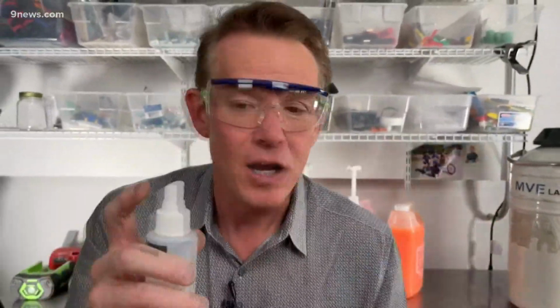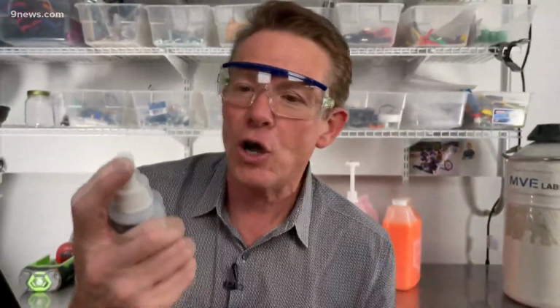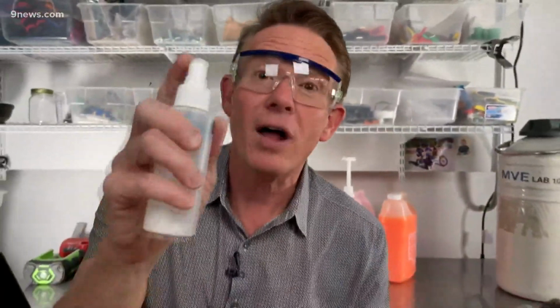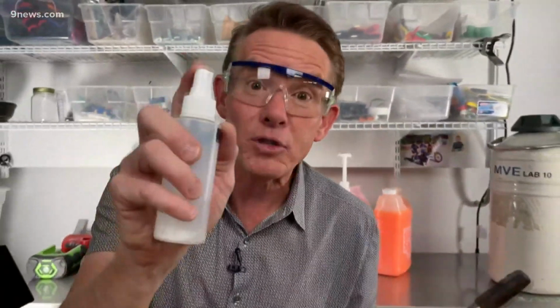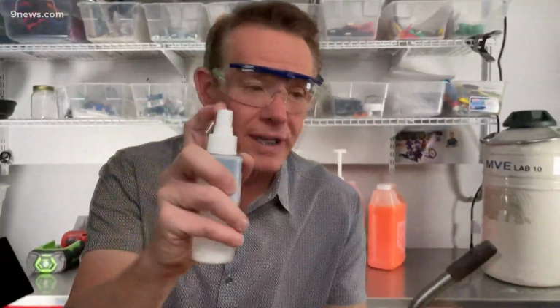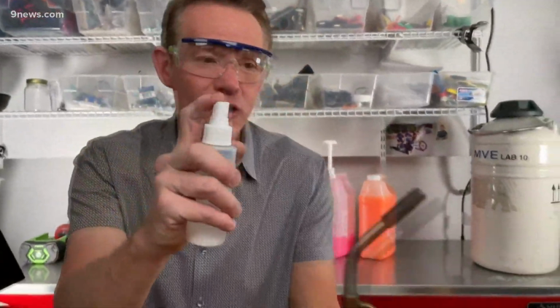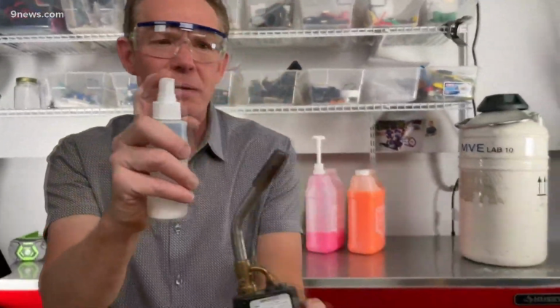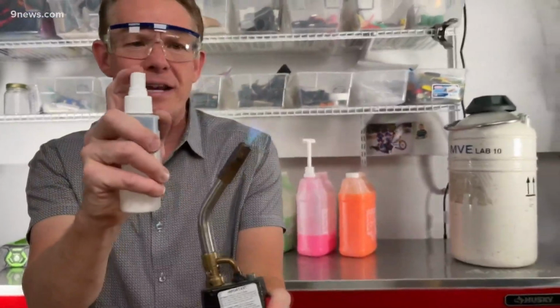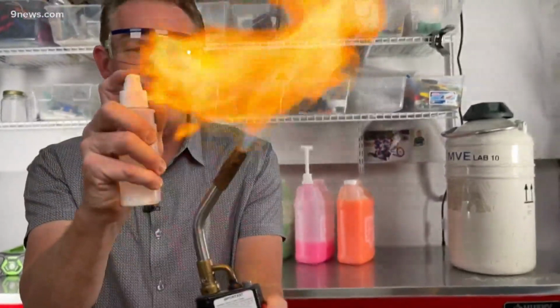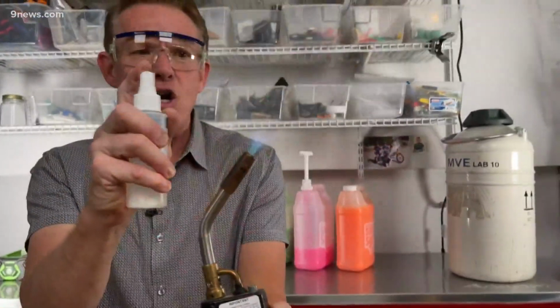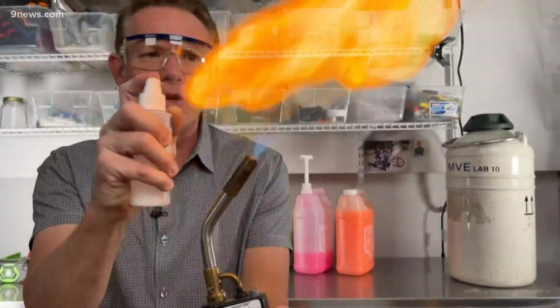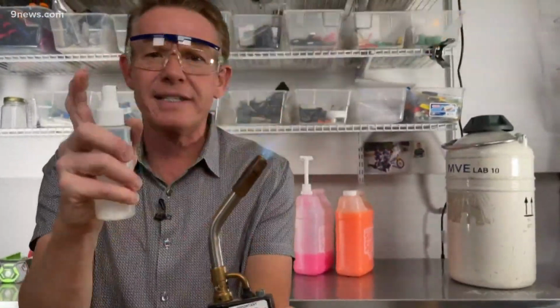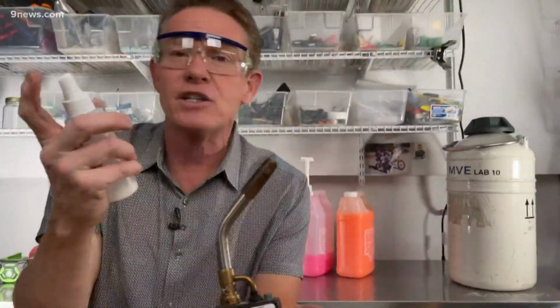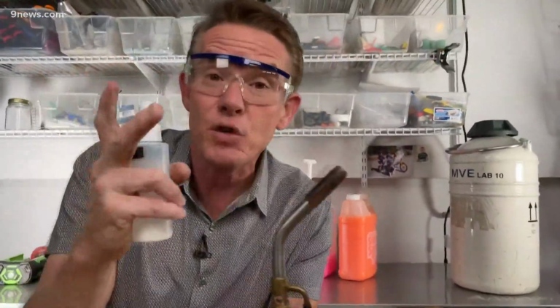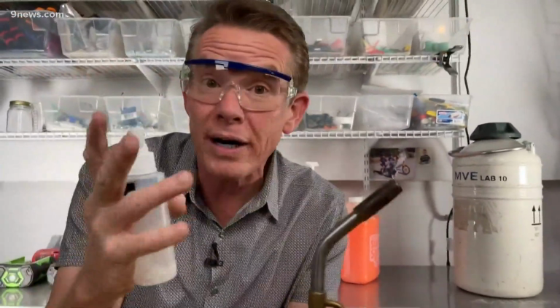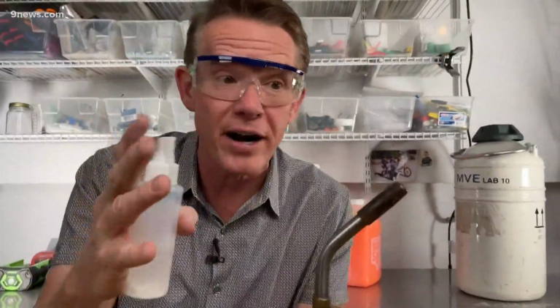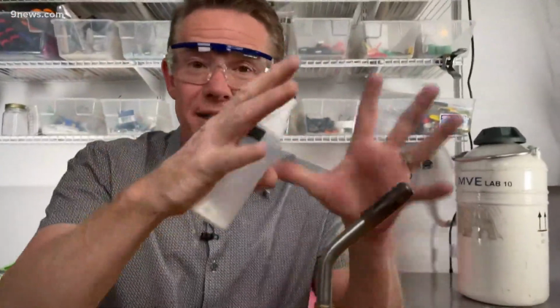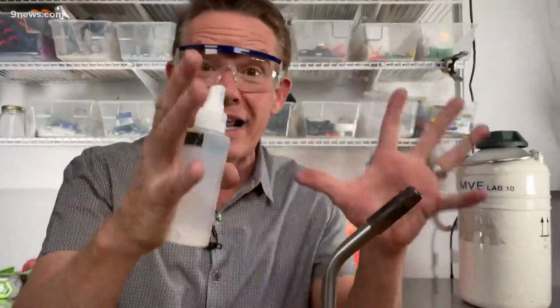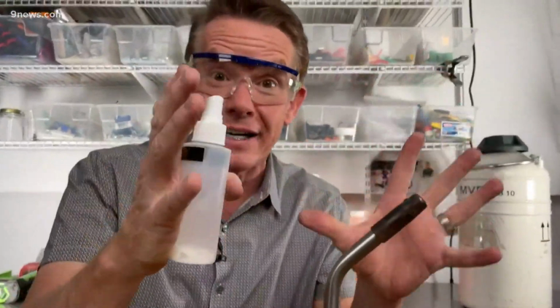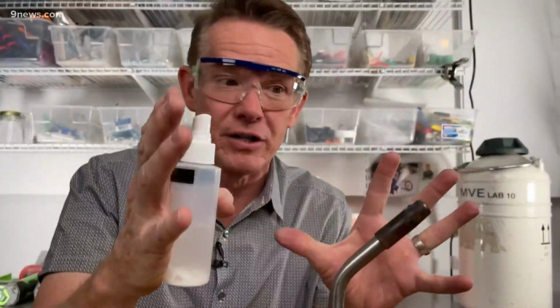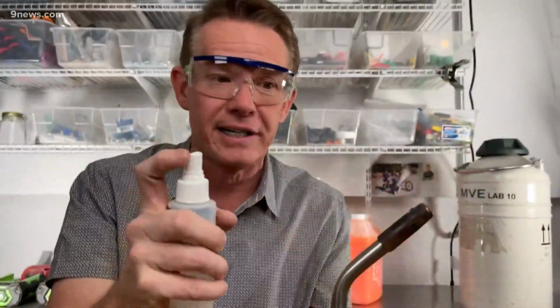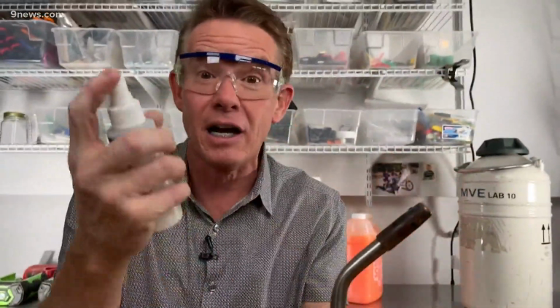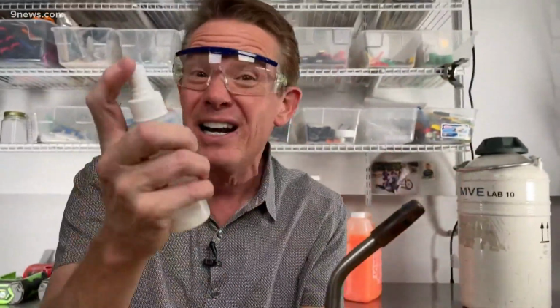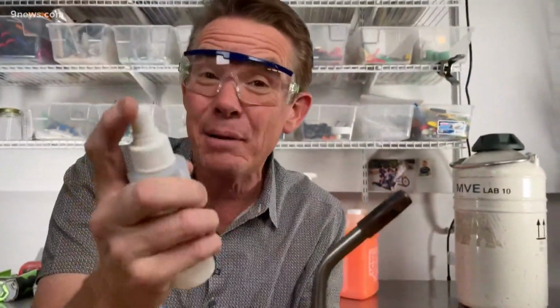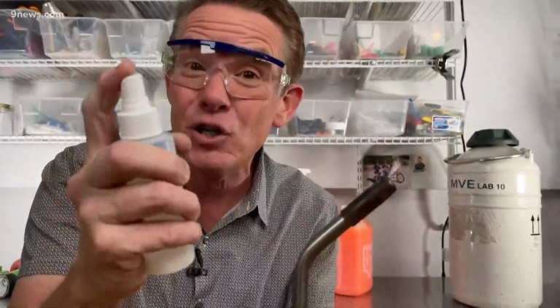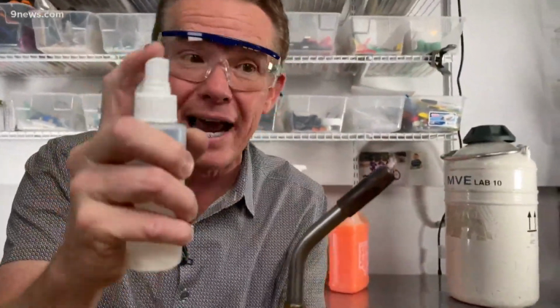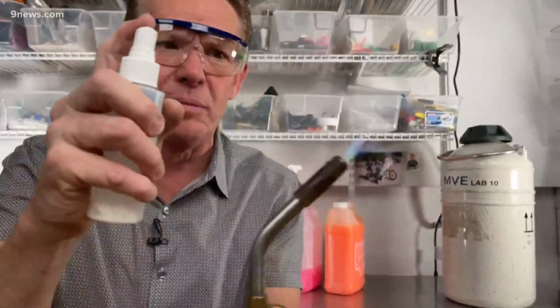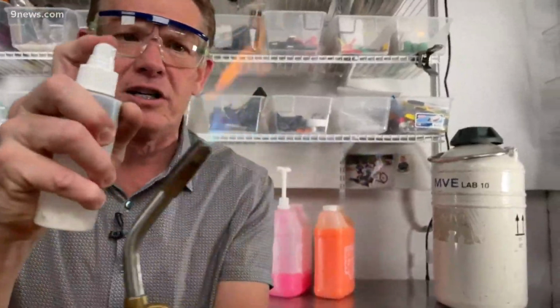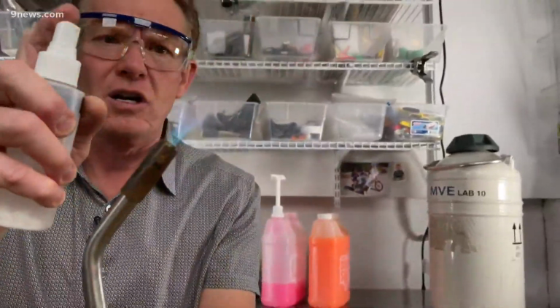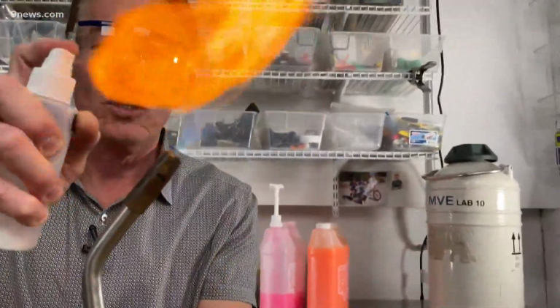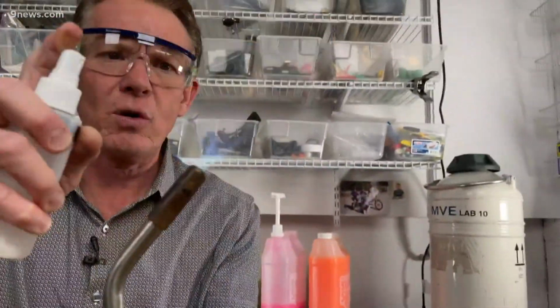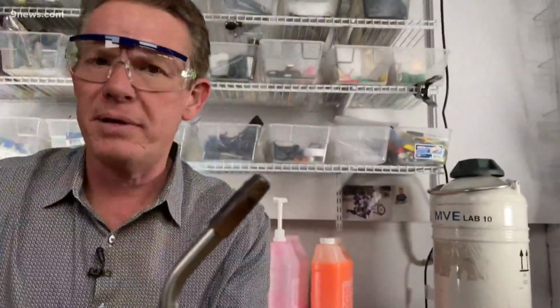So I'm squirting that sodium into there so you can see it. So if you wanted fireworks that had that characteristic color, they would use the element sodium in there.